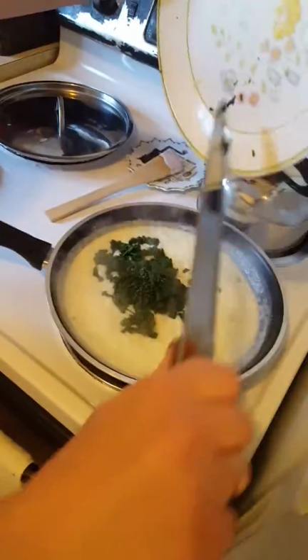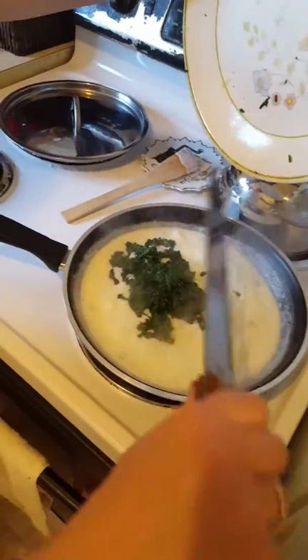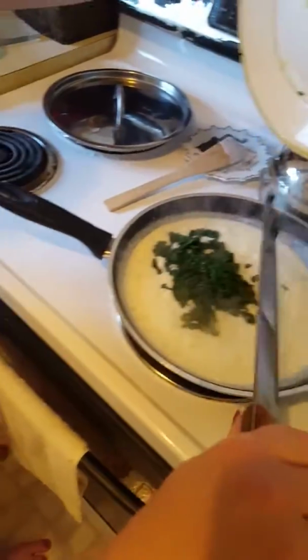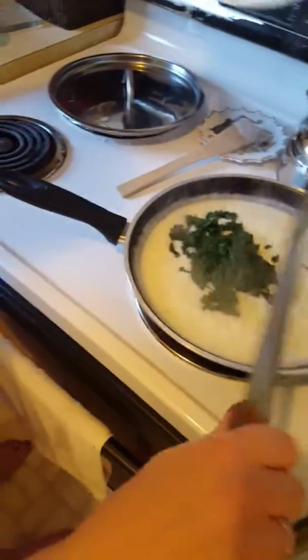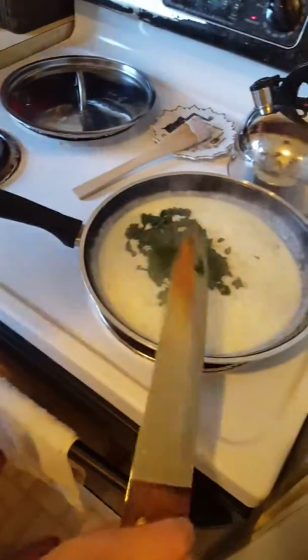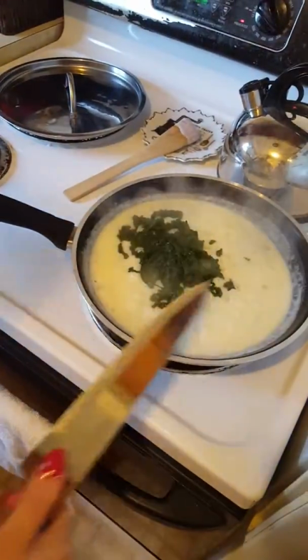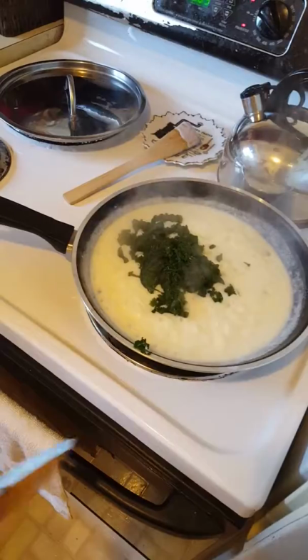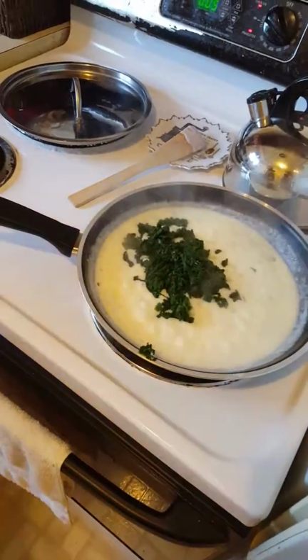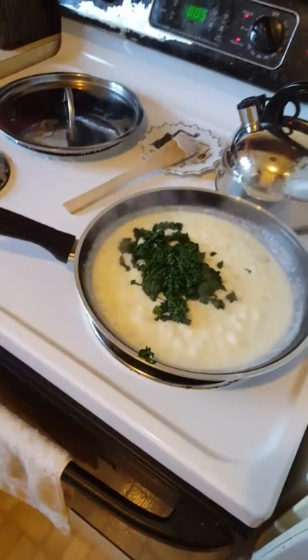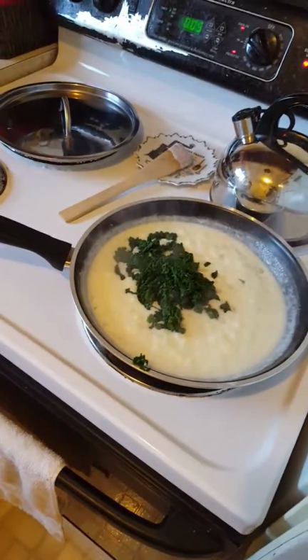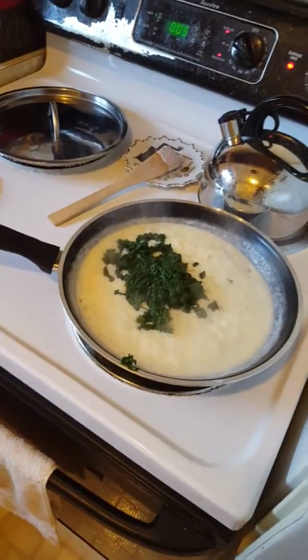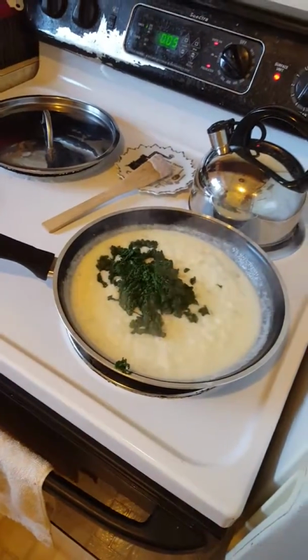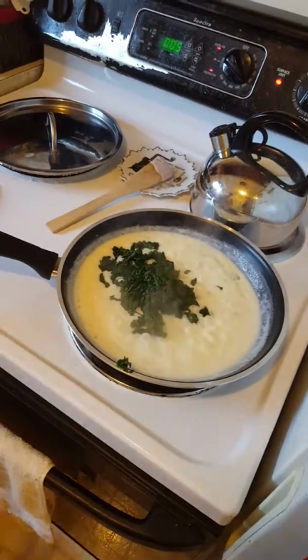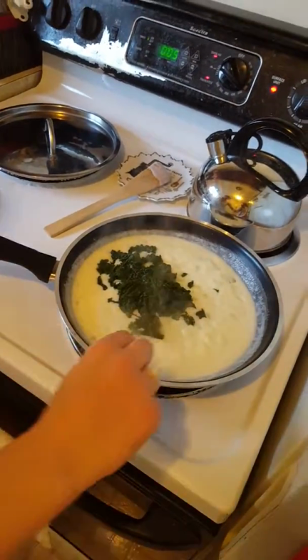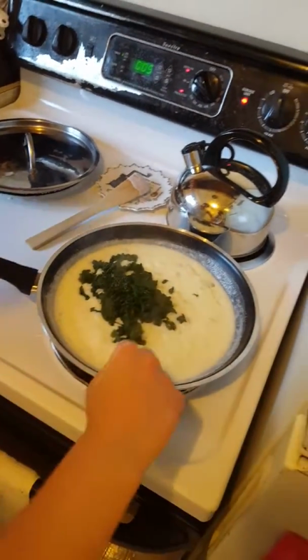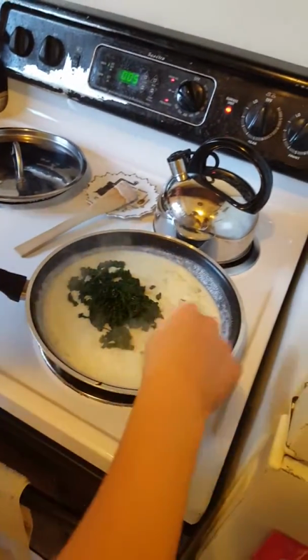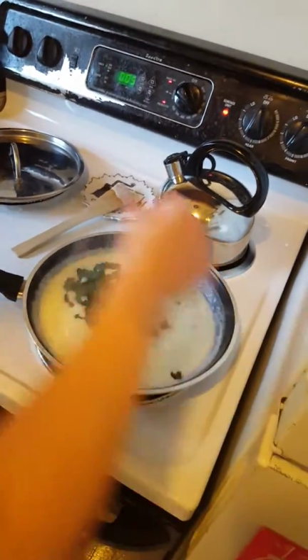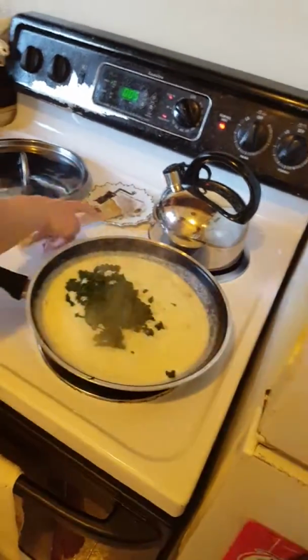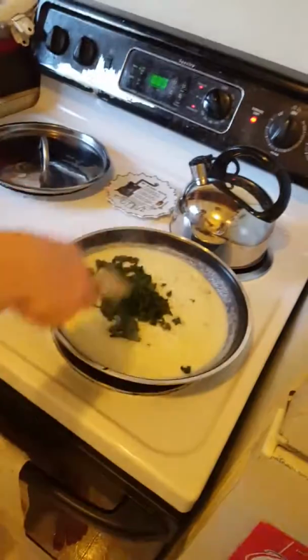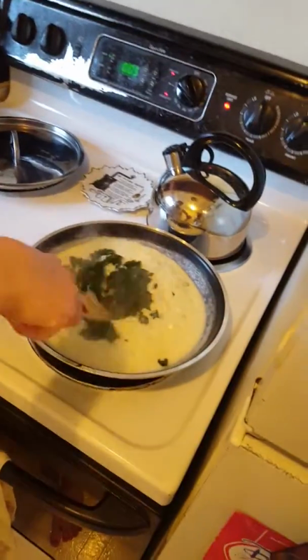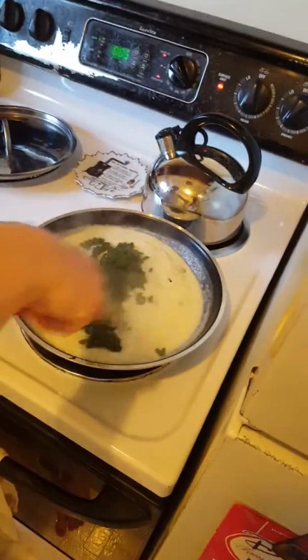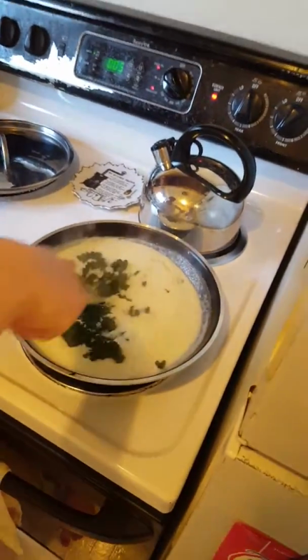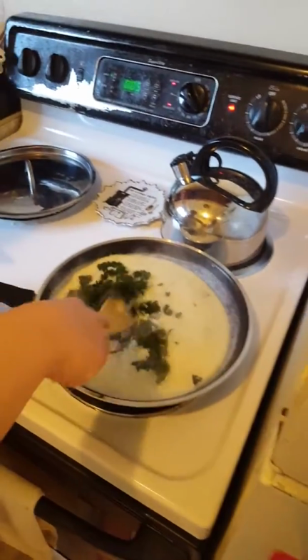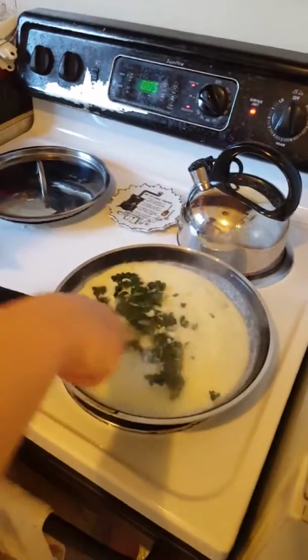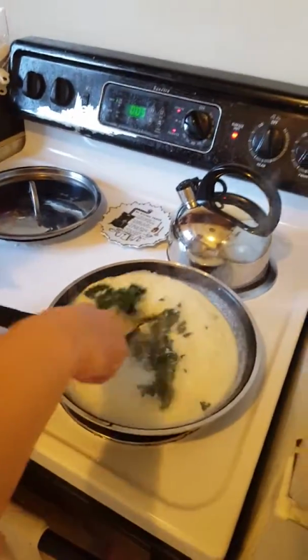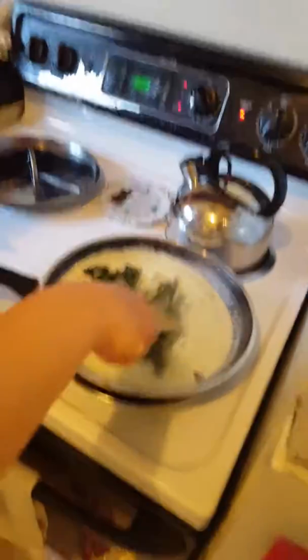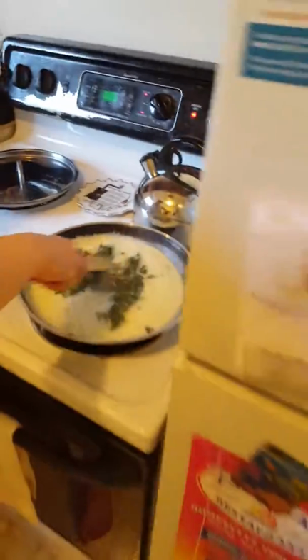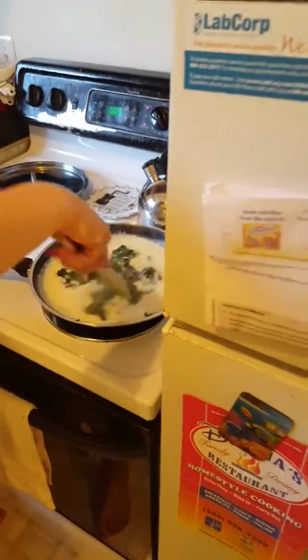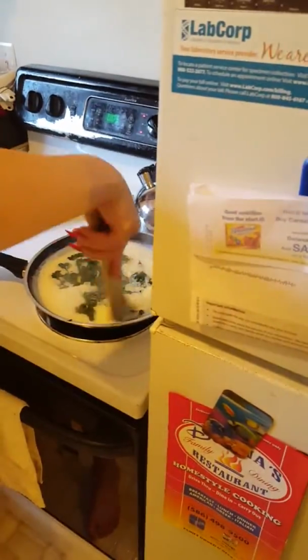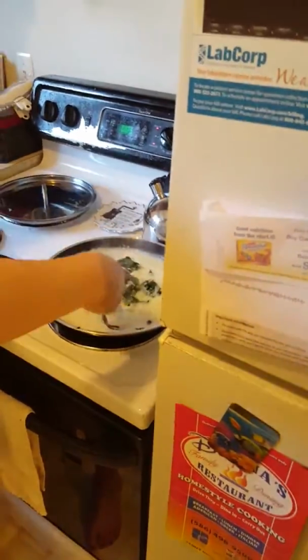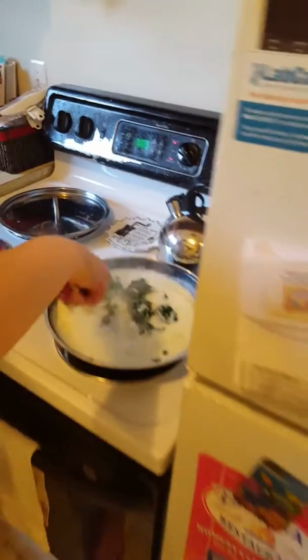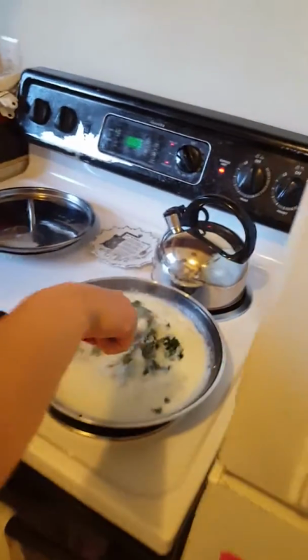And what is the roux? Garlic and butter. How much garlic? Six cloves of garlic. A half stick of butter? Yeah — four tablespoons, about a half stick.